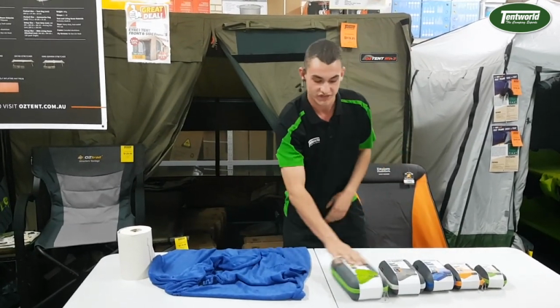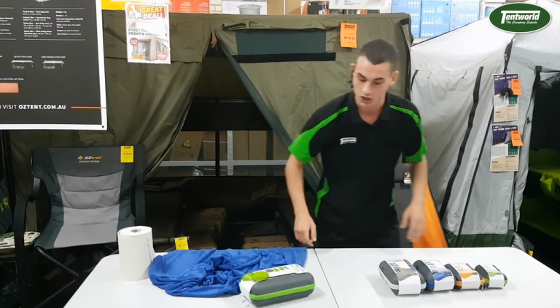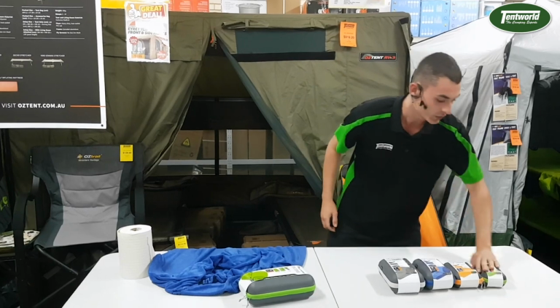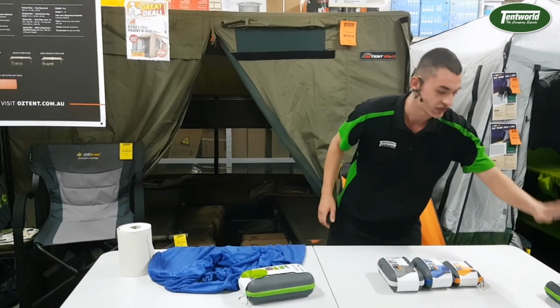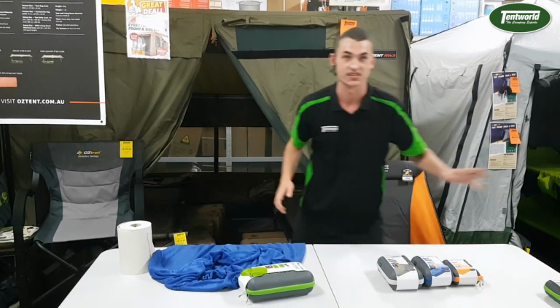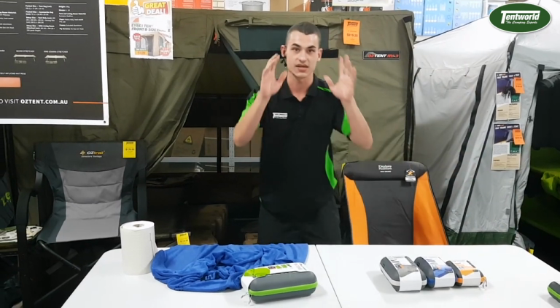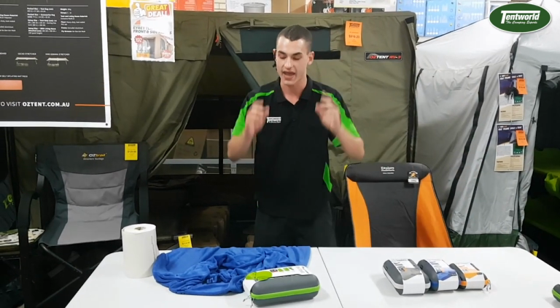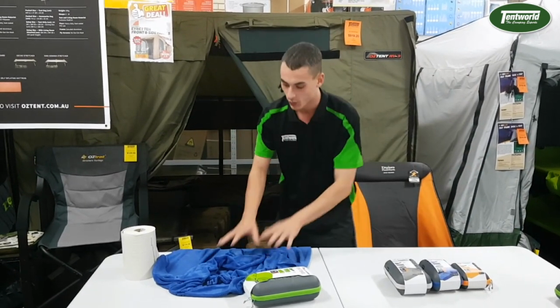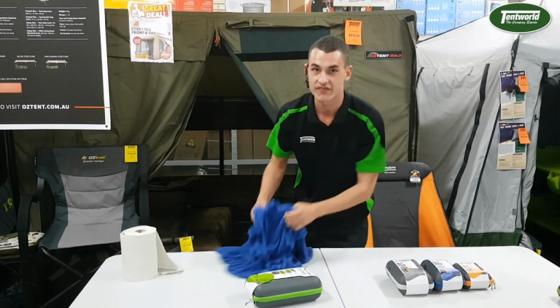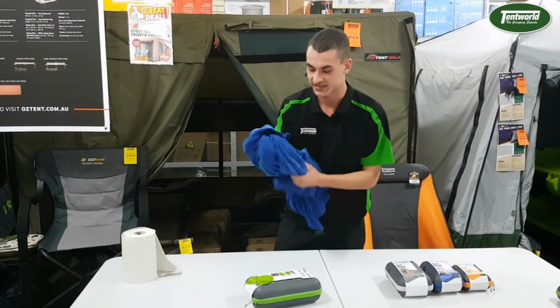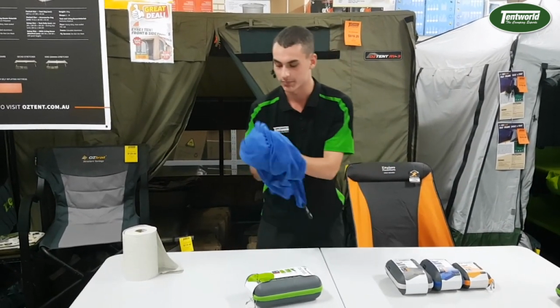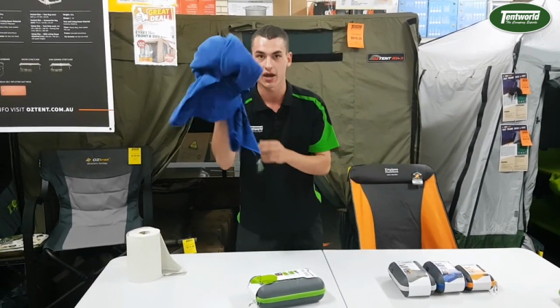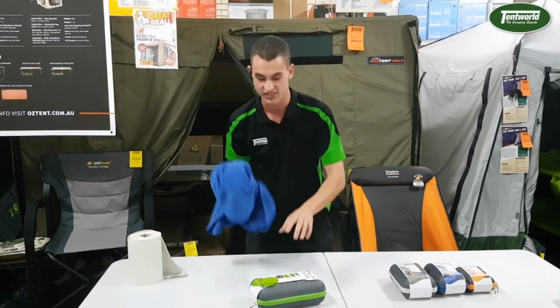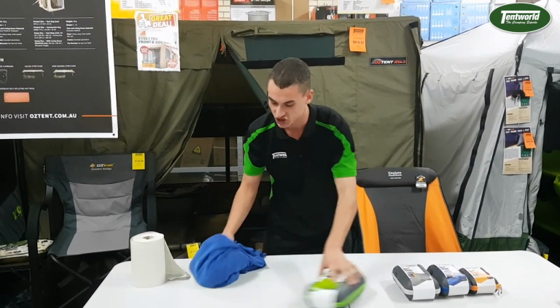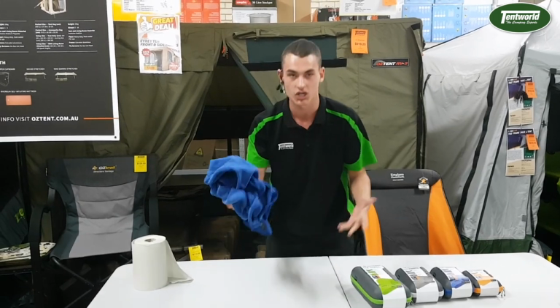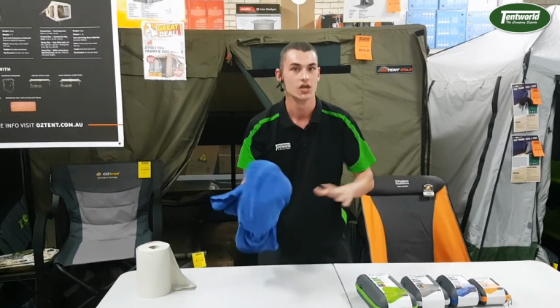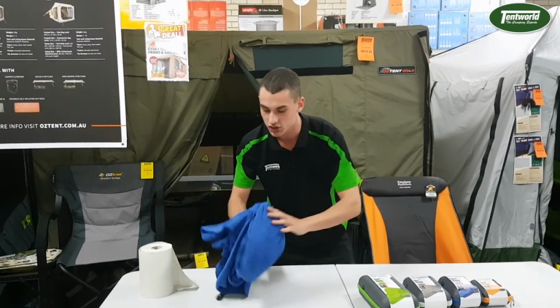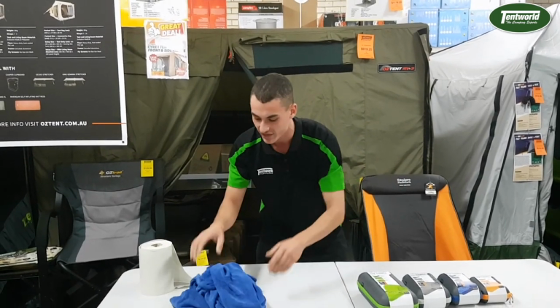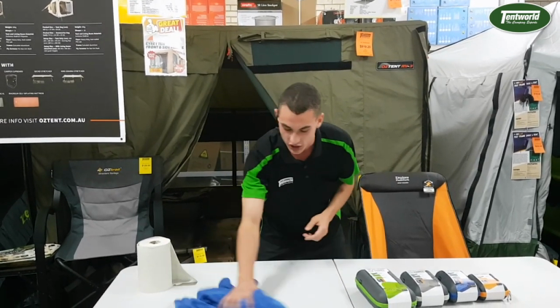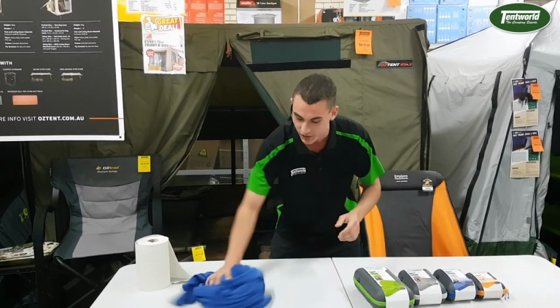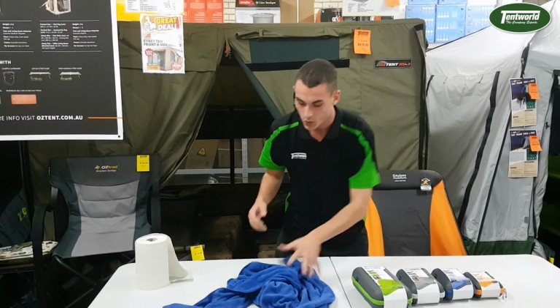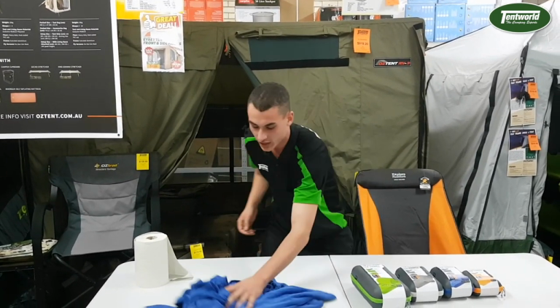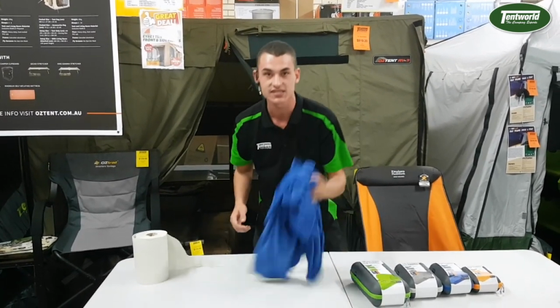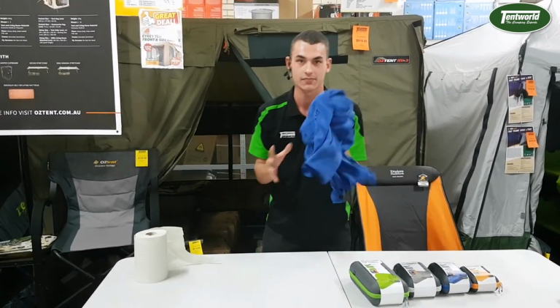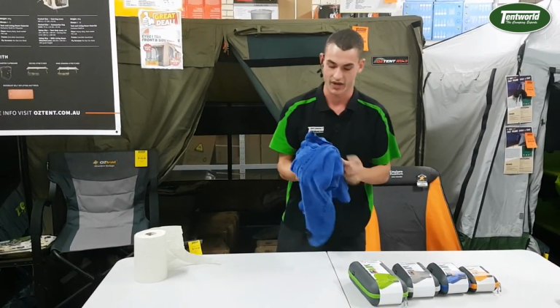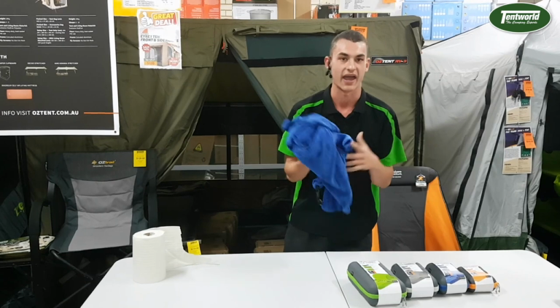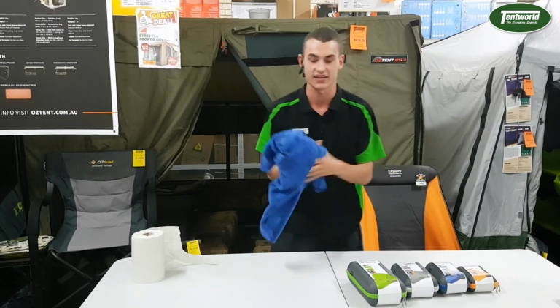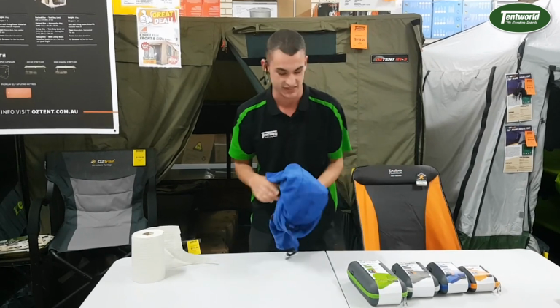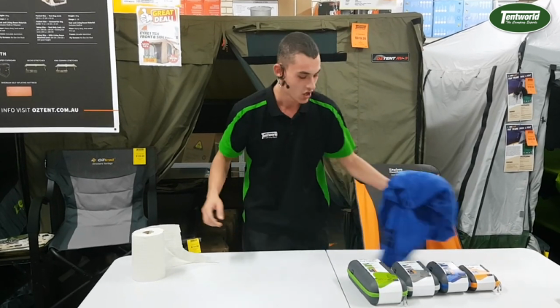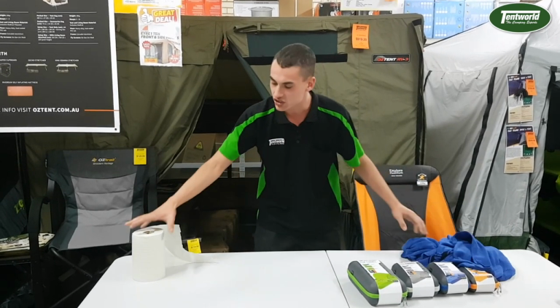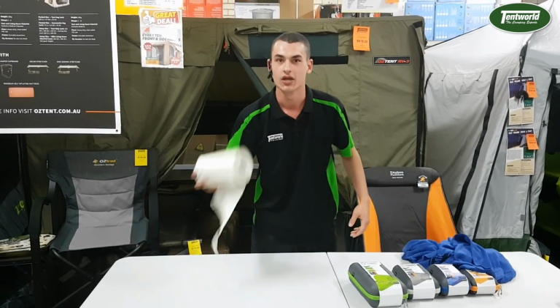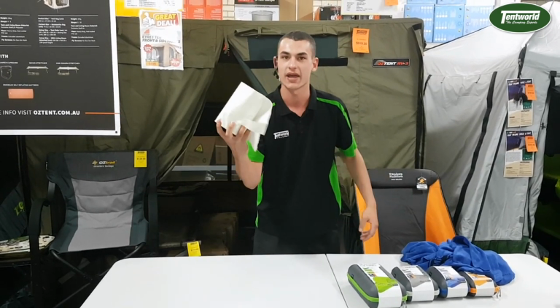We've got one for your fat uncle, one for your little sister — it doesn't matter, the Tech Towel has you covered. The important part: it's machine washable, so you can do whatever with it. You can wipe things up six times and it's still holding water. How fantastic is that?